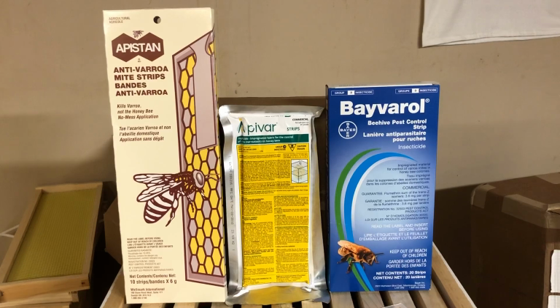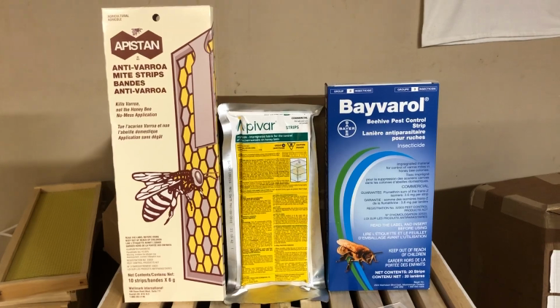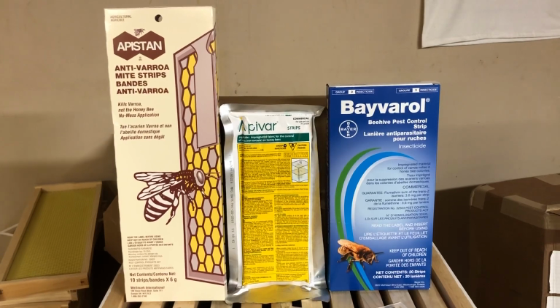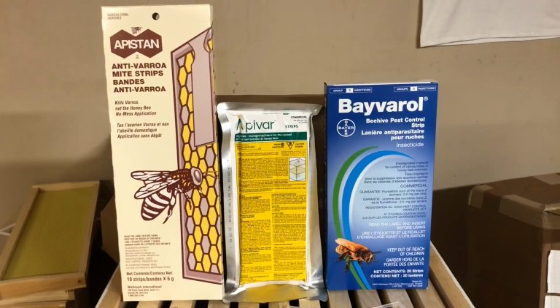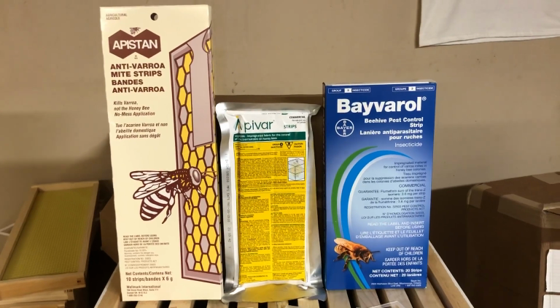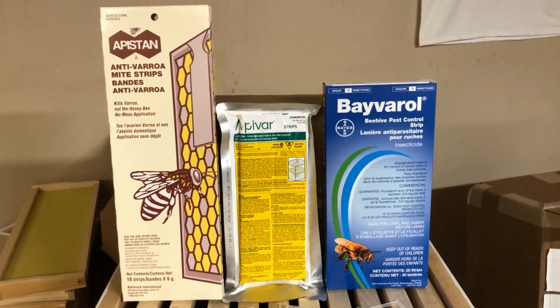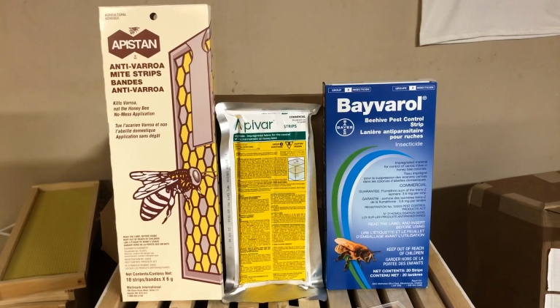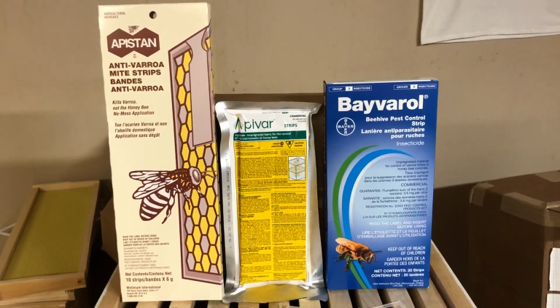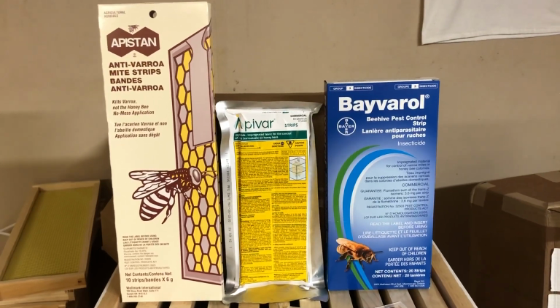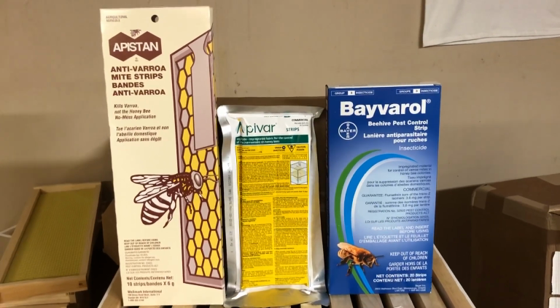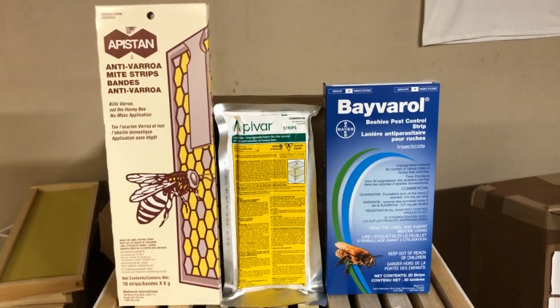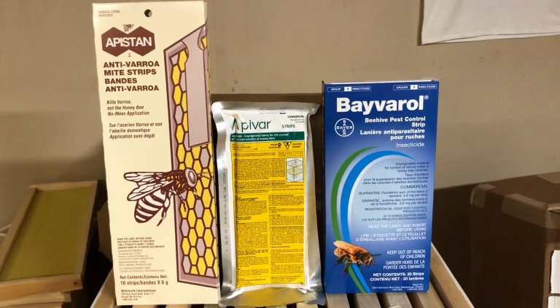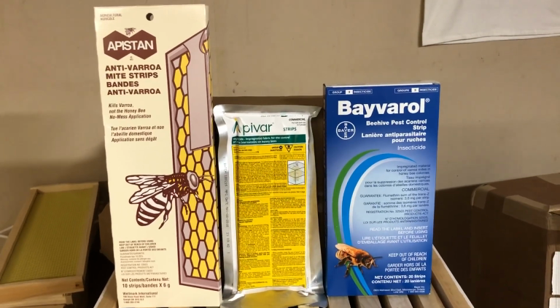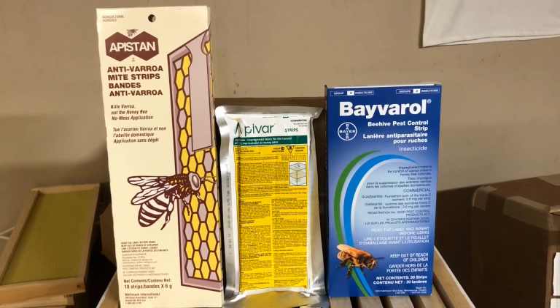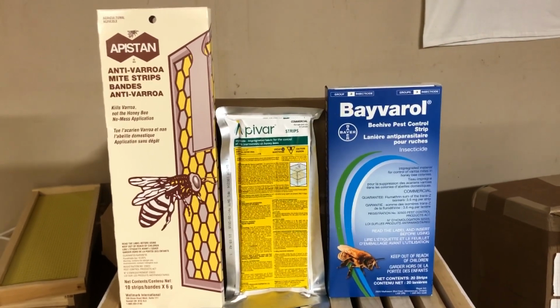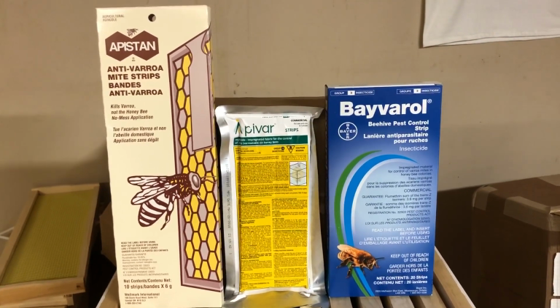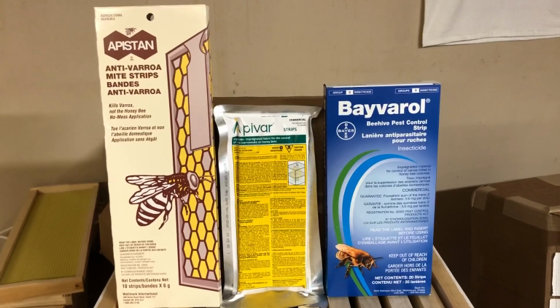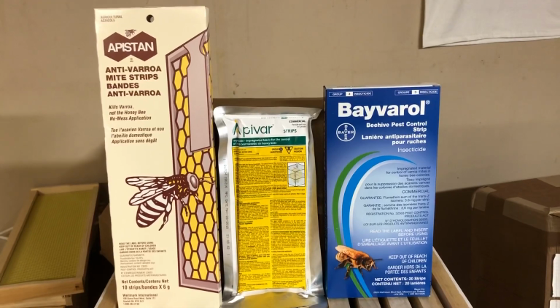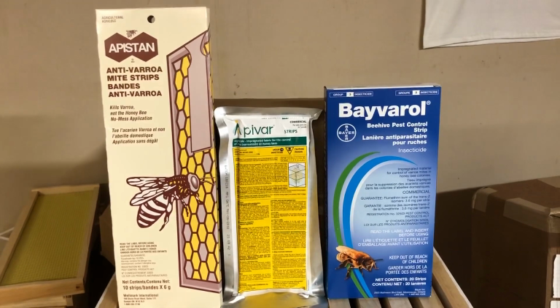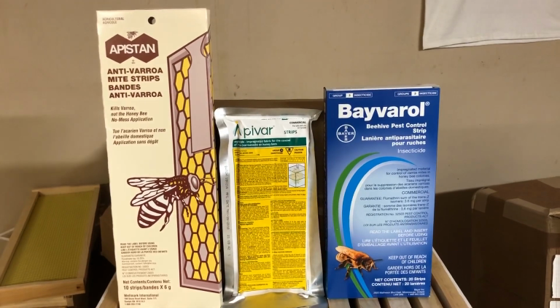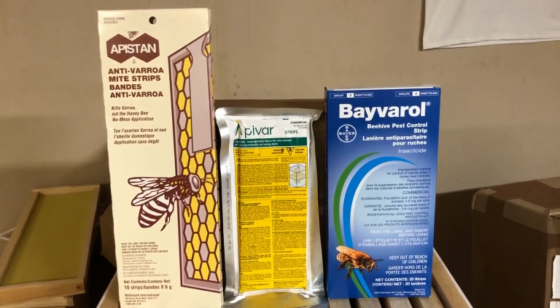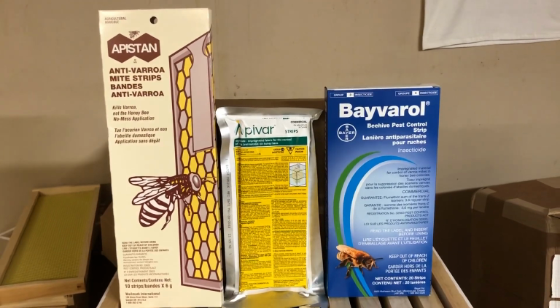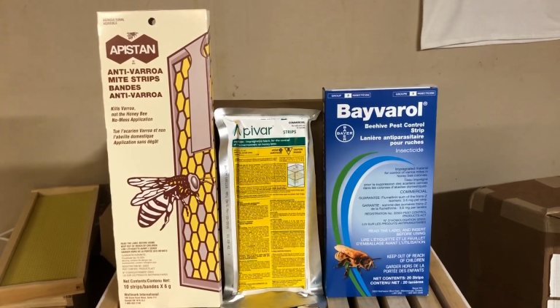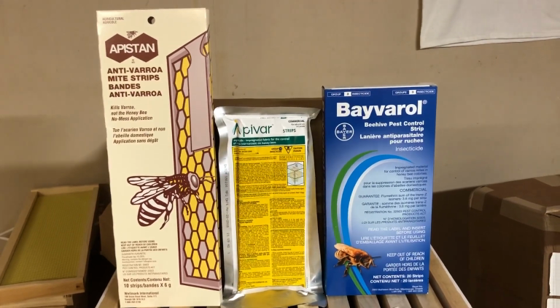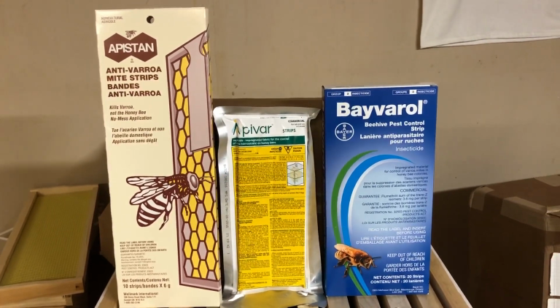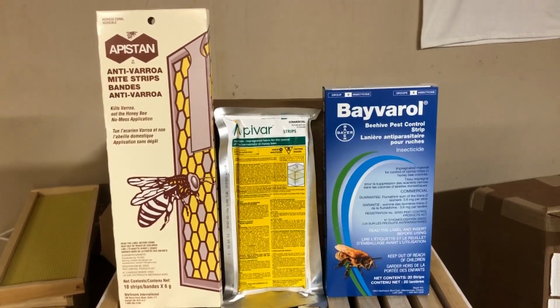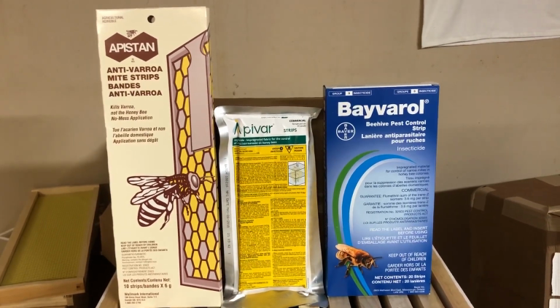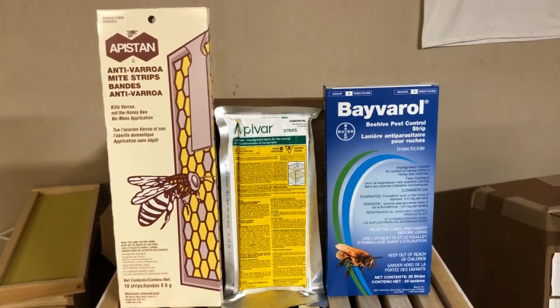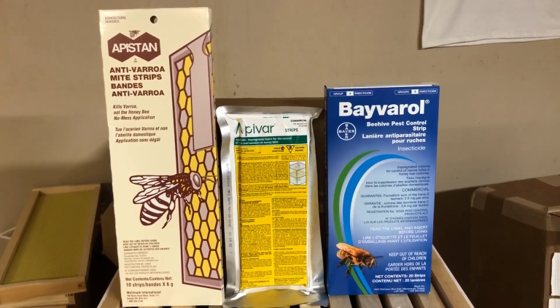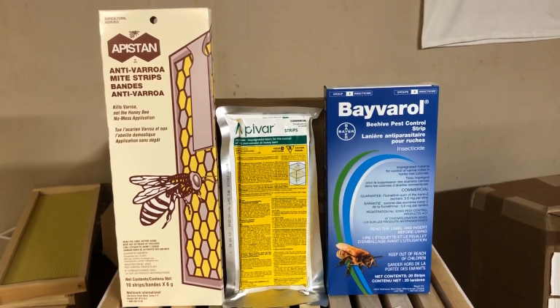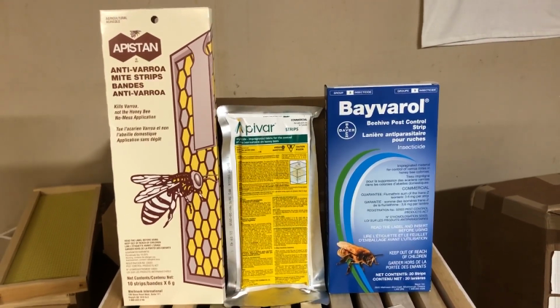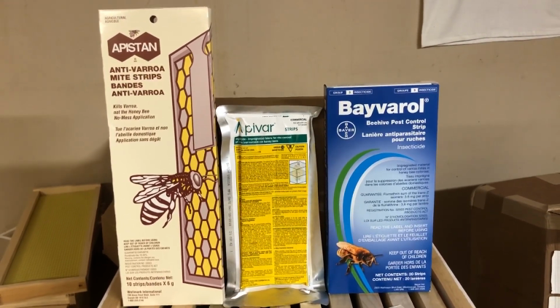Hello everybody, Brian from Innisfil Creek Honey. Today I want to talk a little about treating your bees for varroa mite, and specifically treating your bees for varroa mite with pesticidal strips.